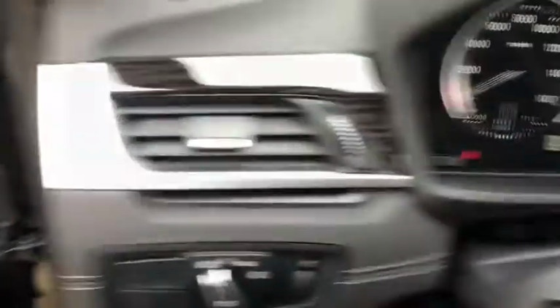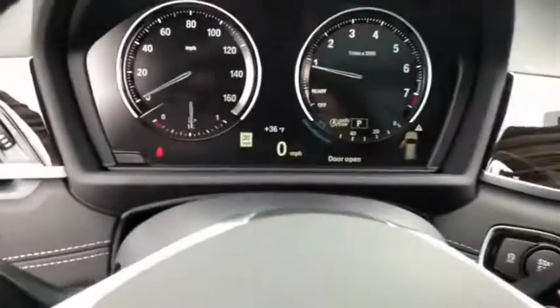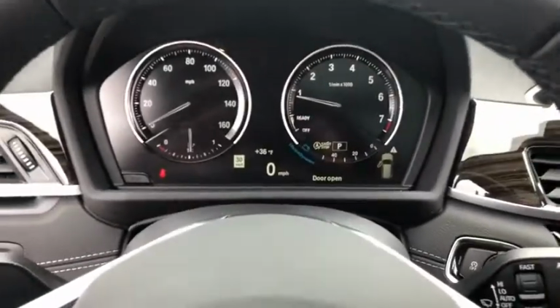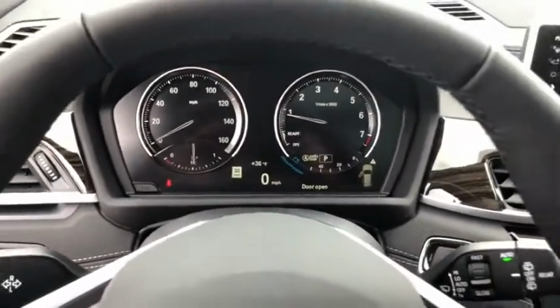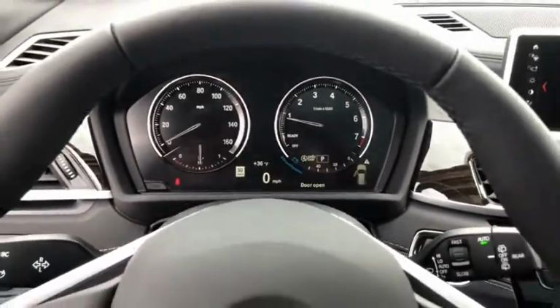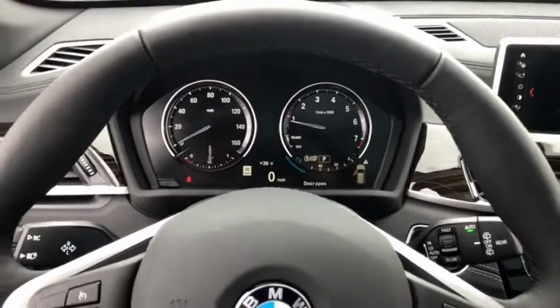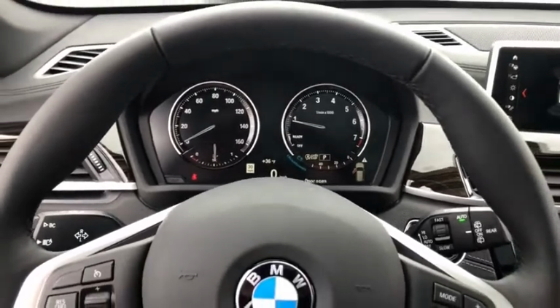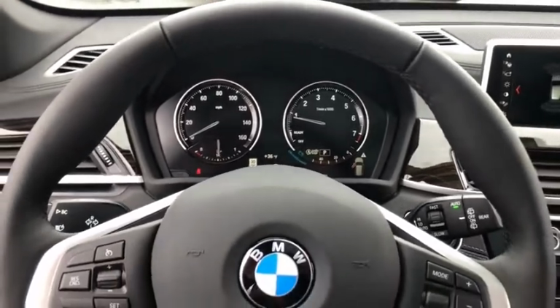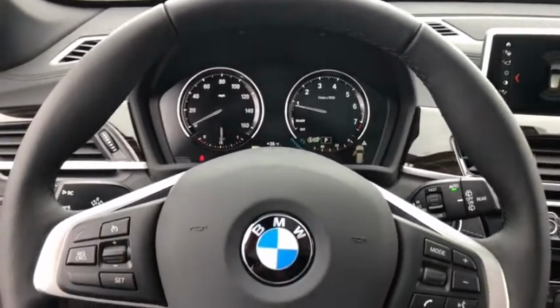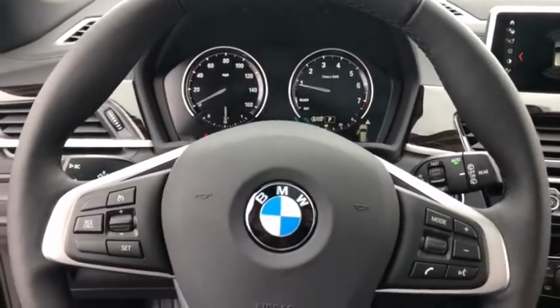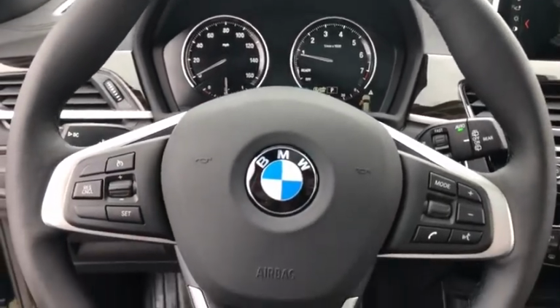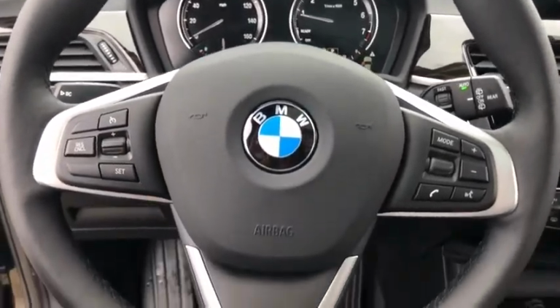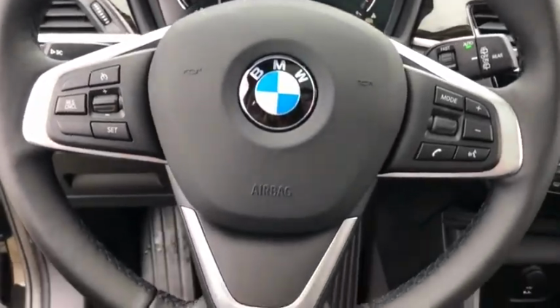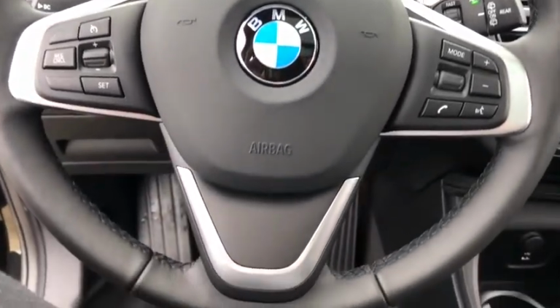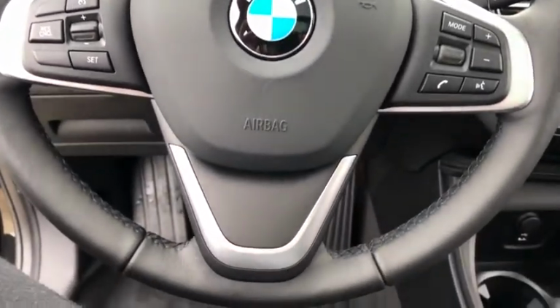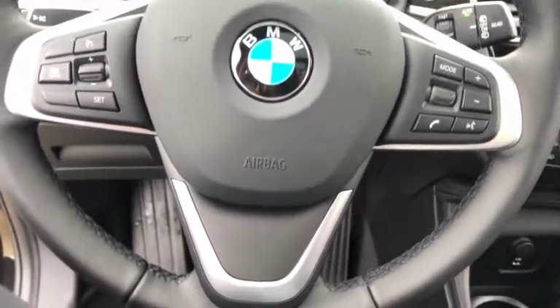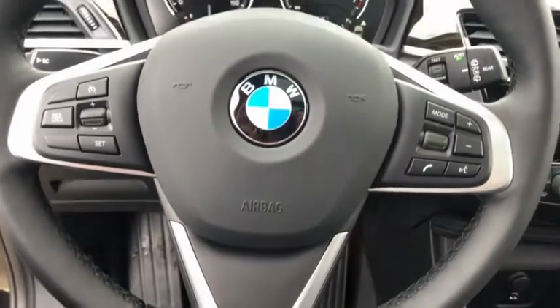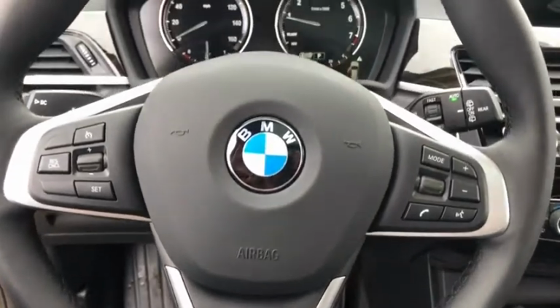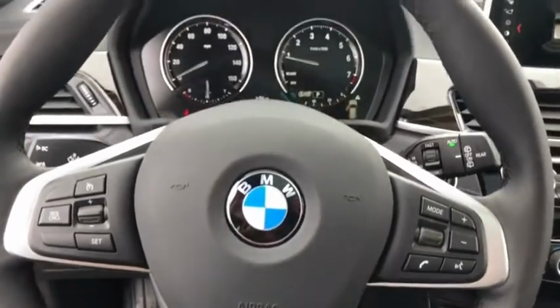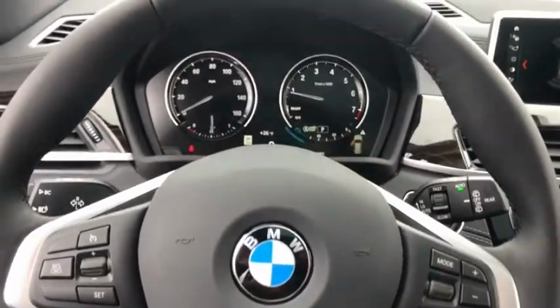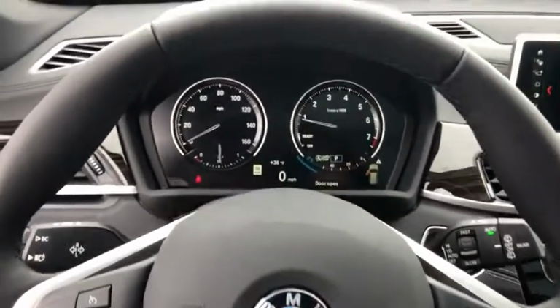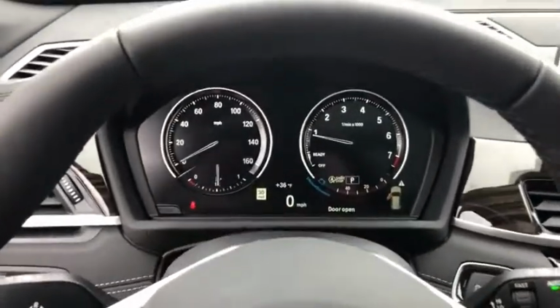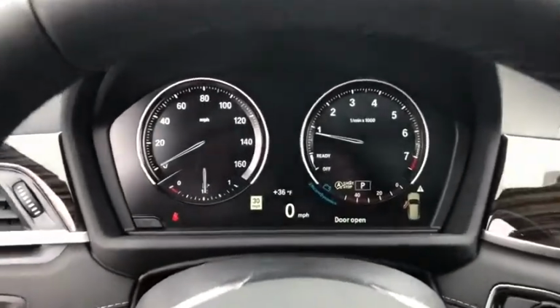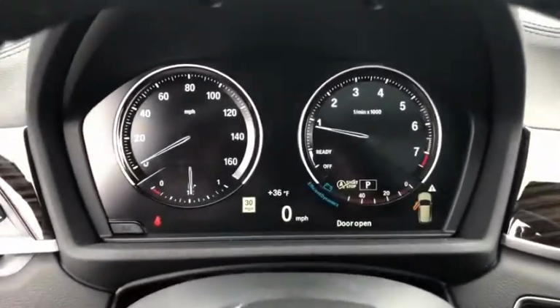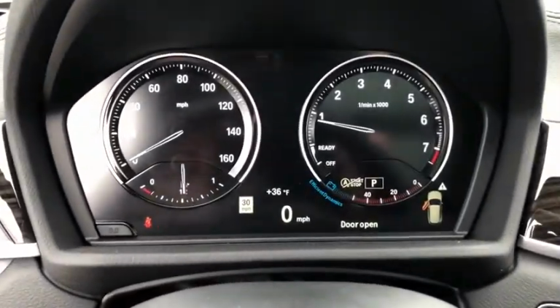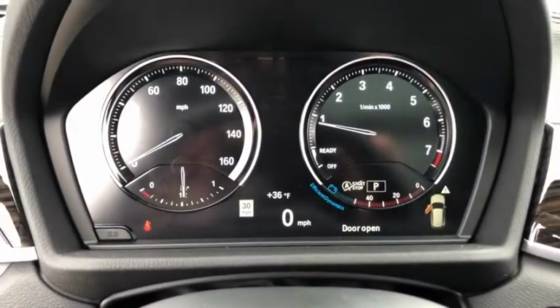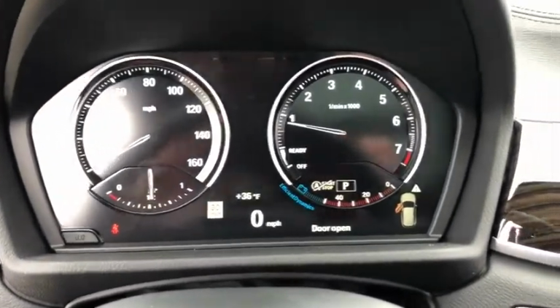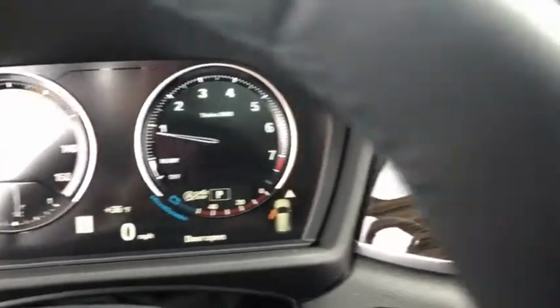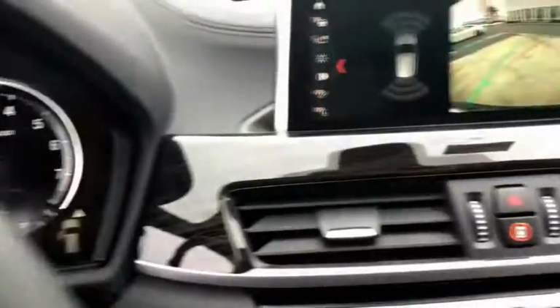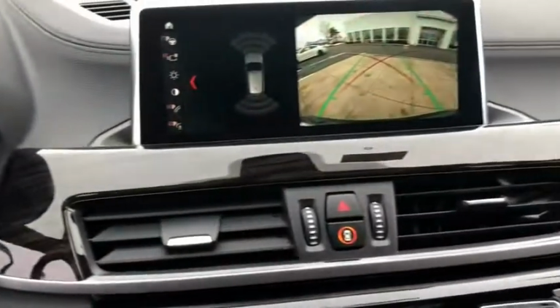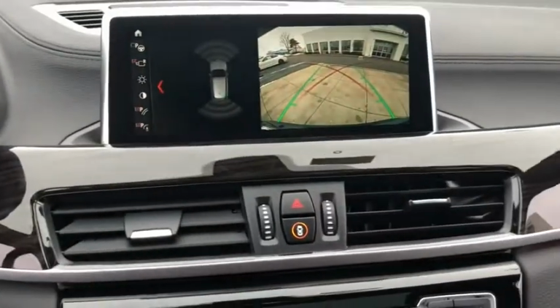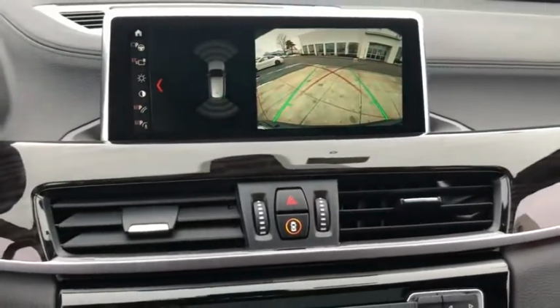Power liftgate, traction control, keyless entry, power passenger seat, navigation system, dual airbags, panoramic moonroof, power steering, four-wheel disc brakes, power windows, heated steering wheel, electronic stability control, fog lights.